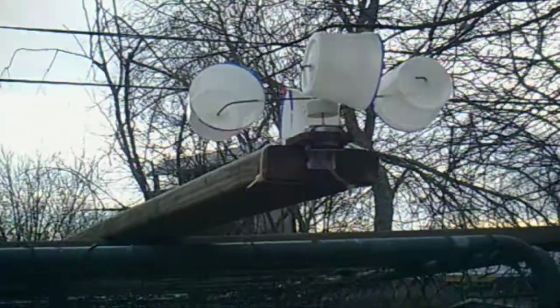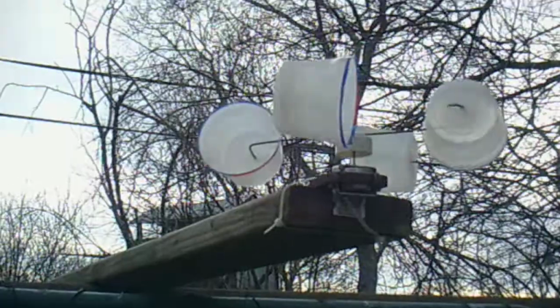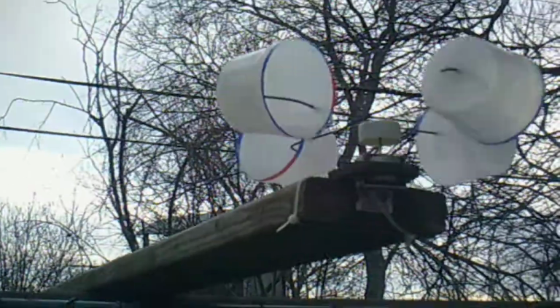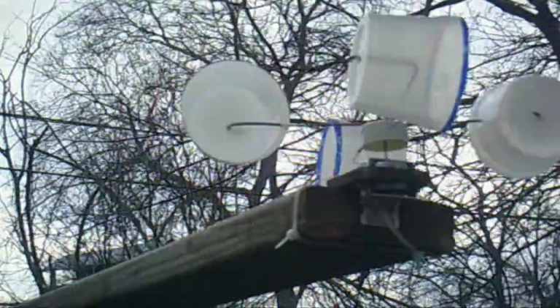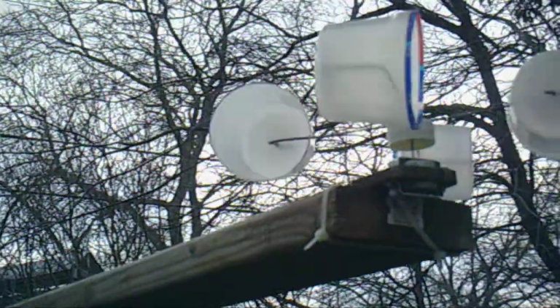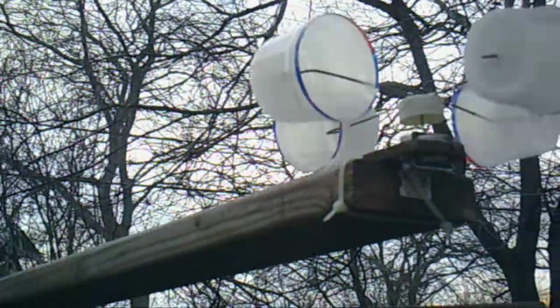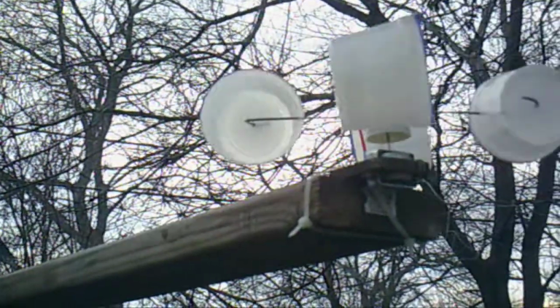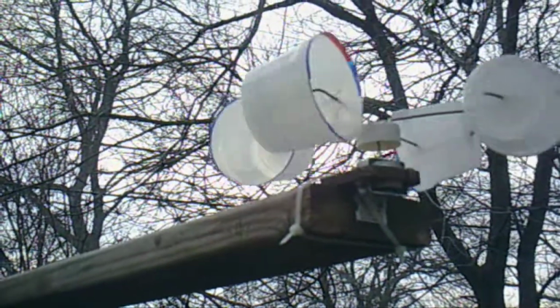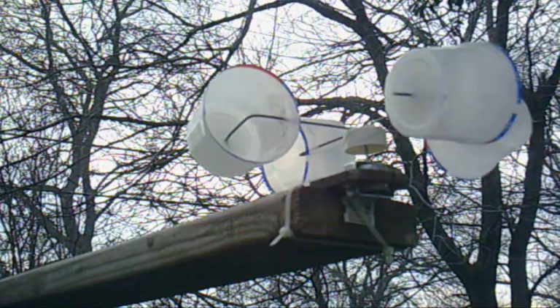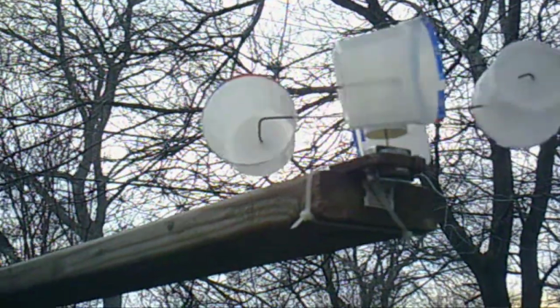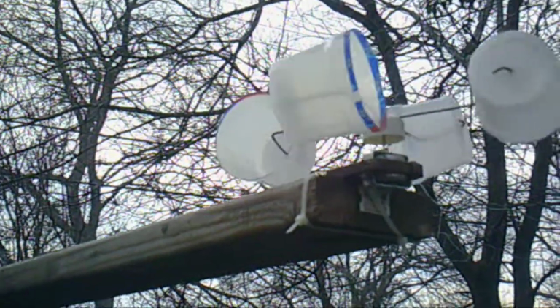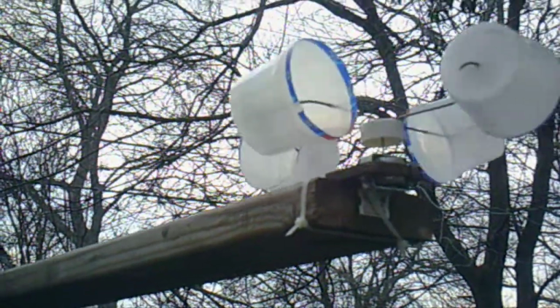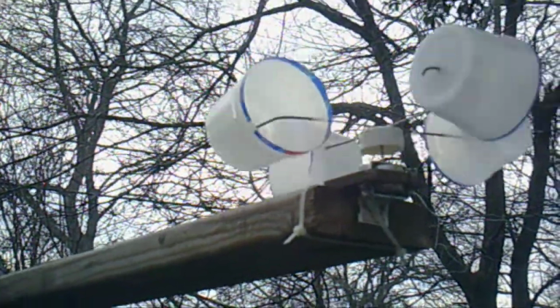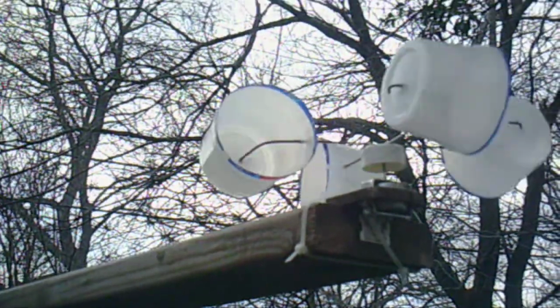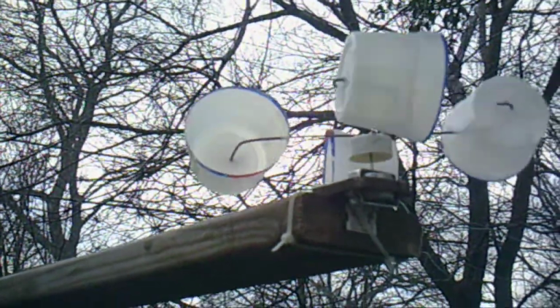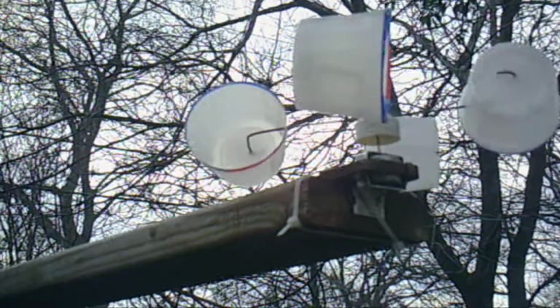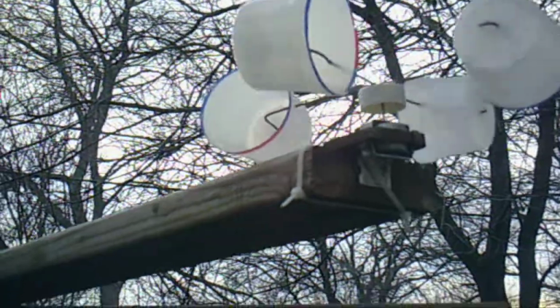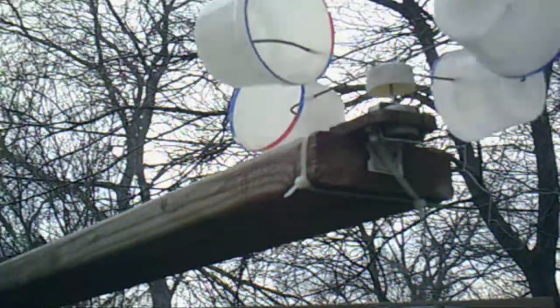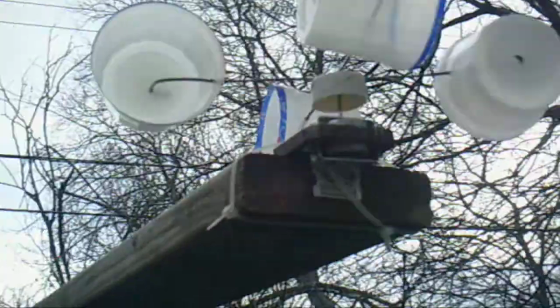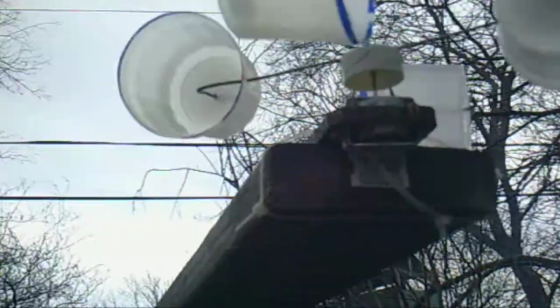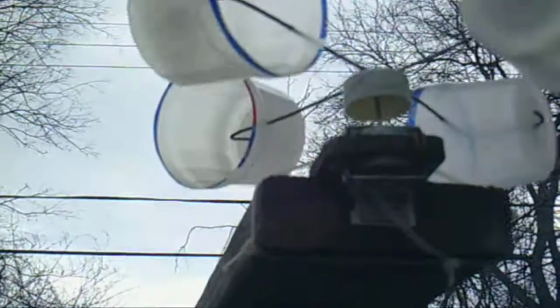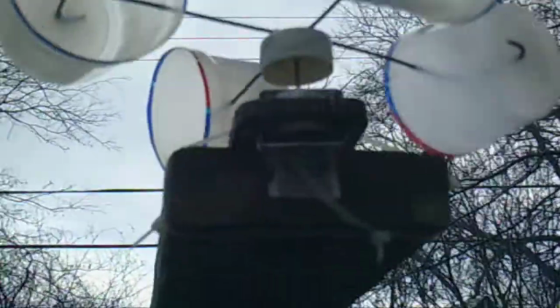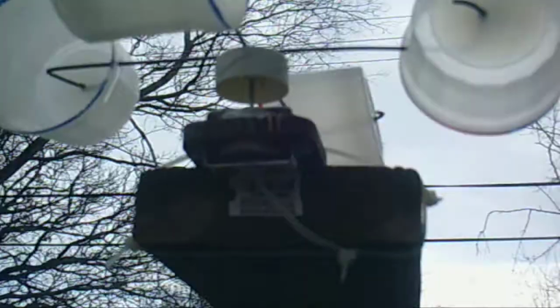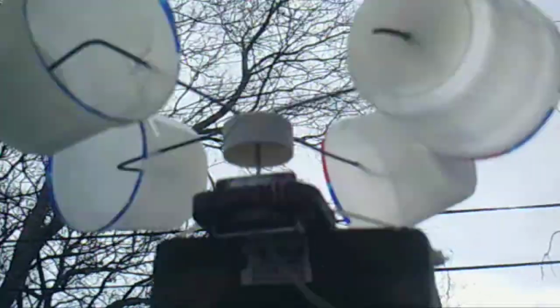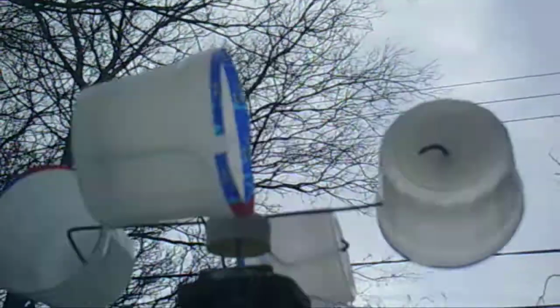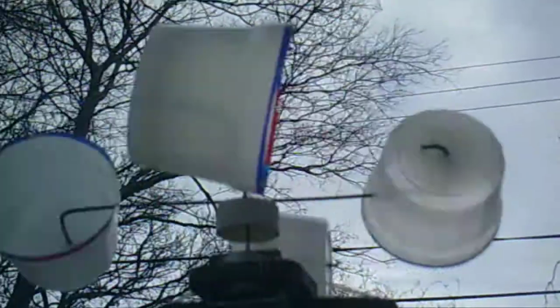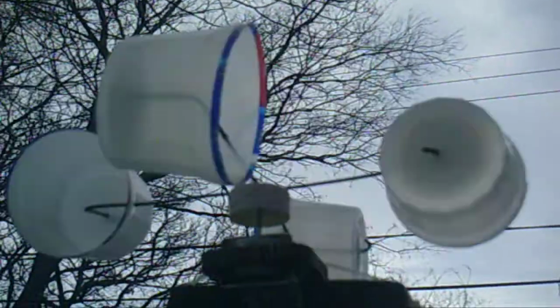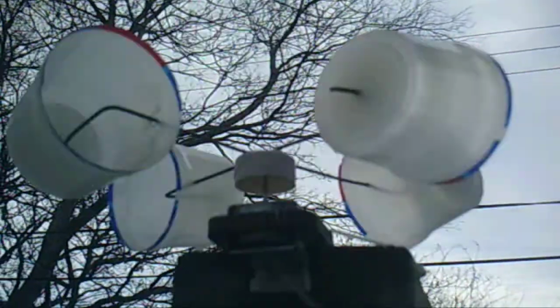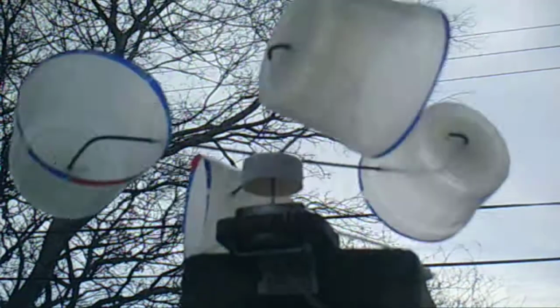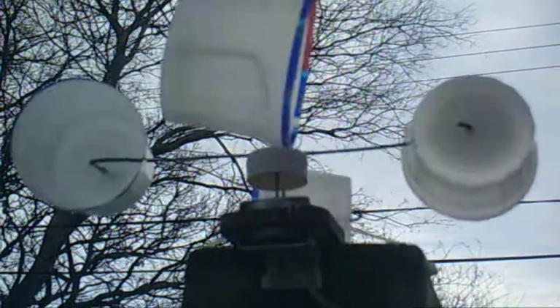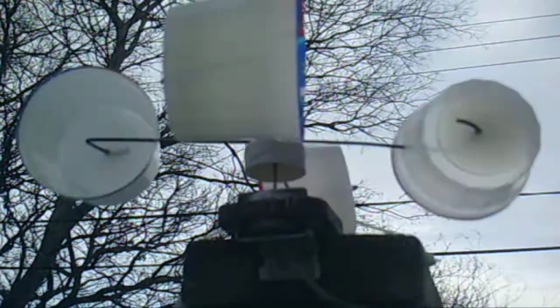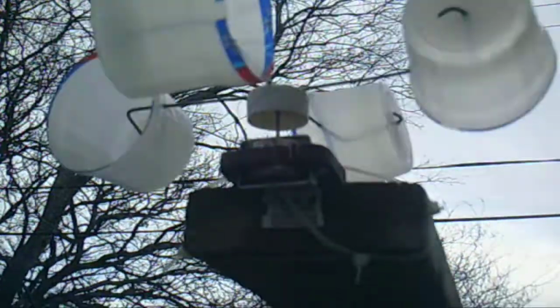Here's something I'm rather proud about. Me and Gina were able to put this together the other day — a little homemade anemometer. It seems to be working pretty well.